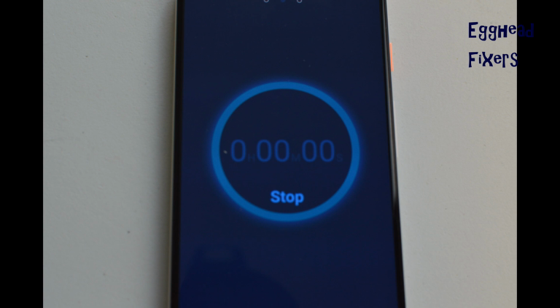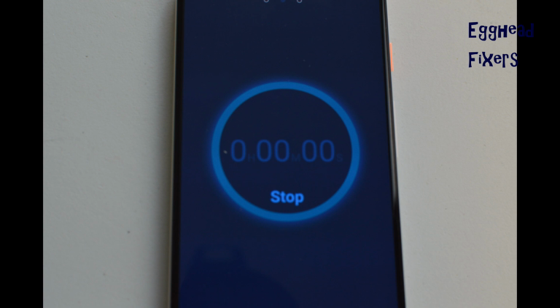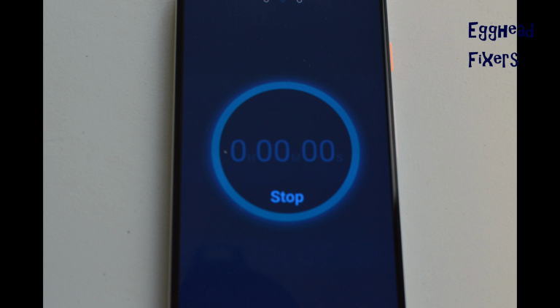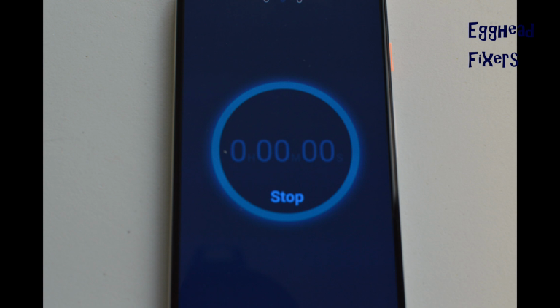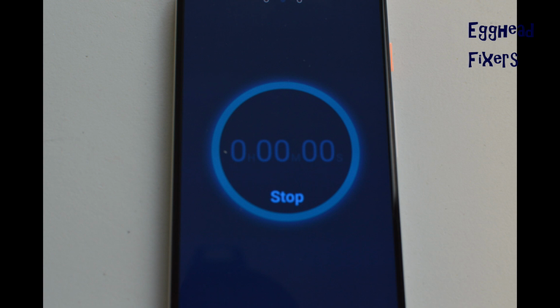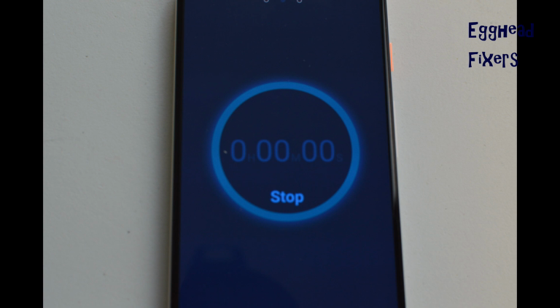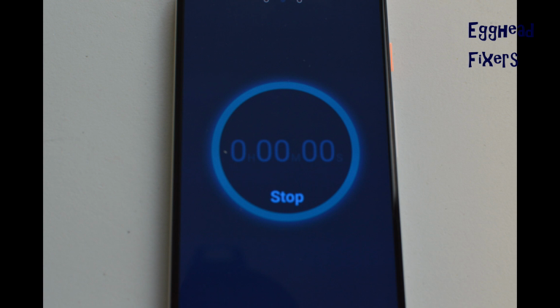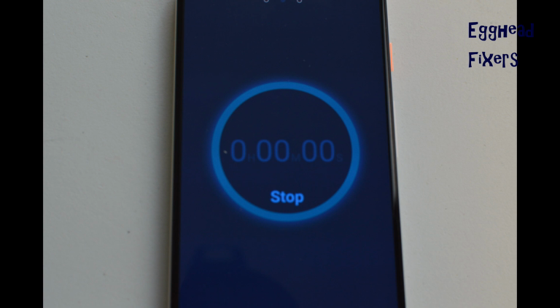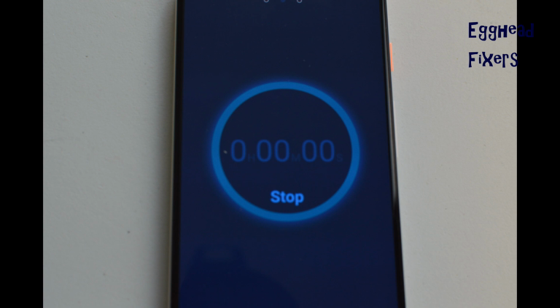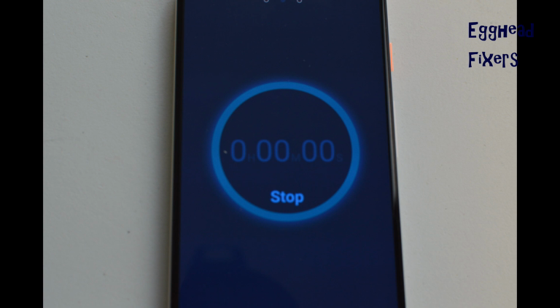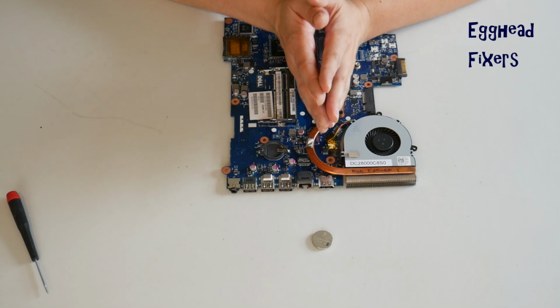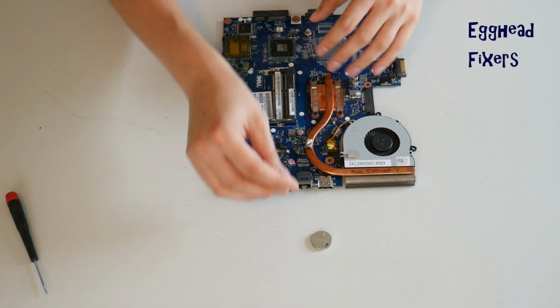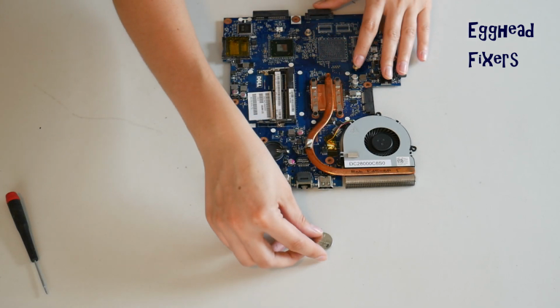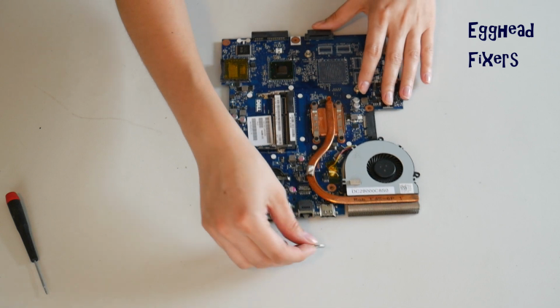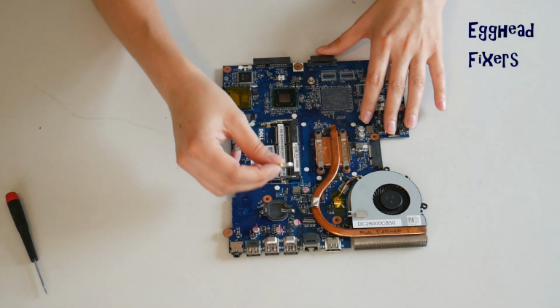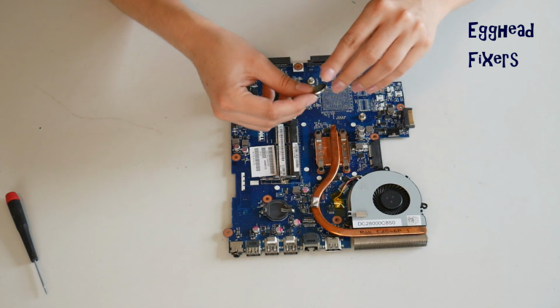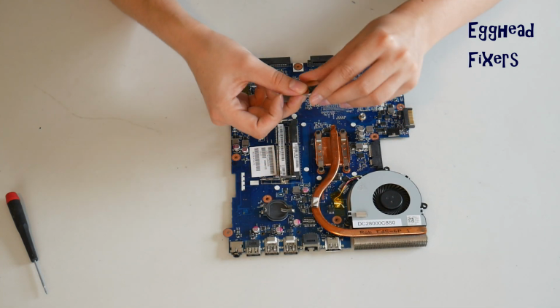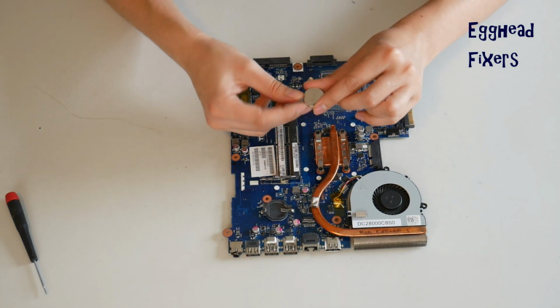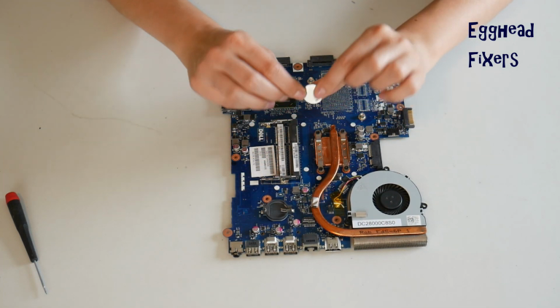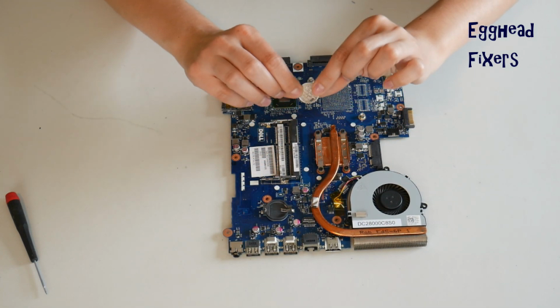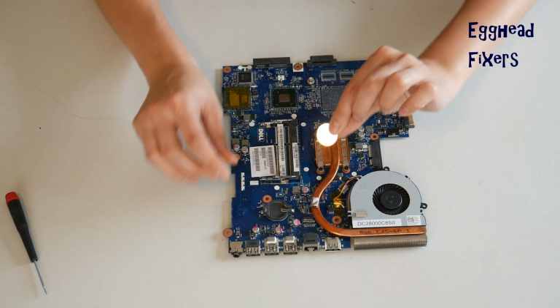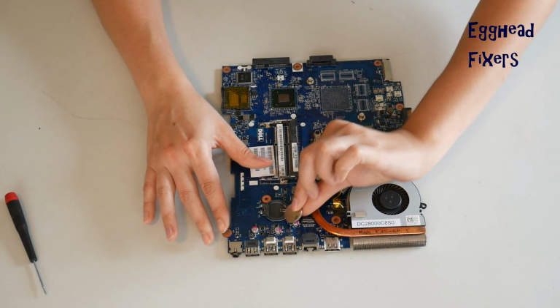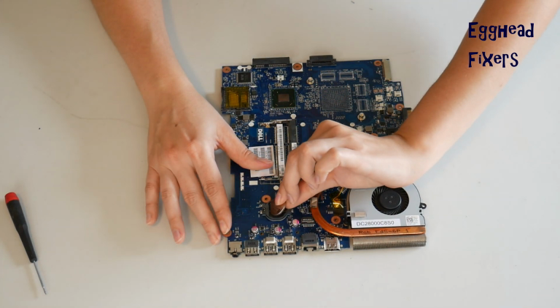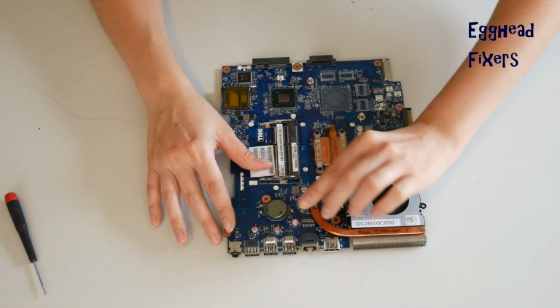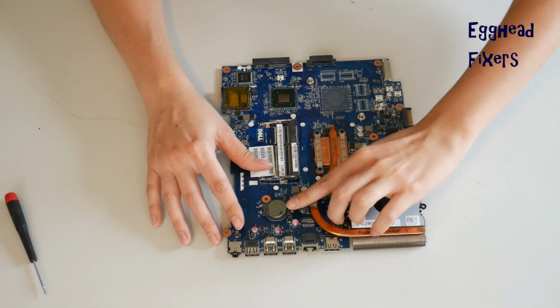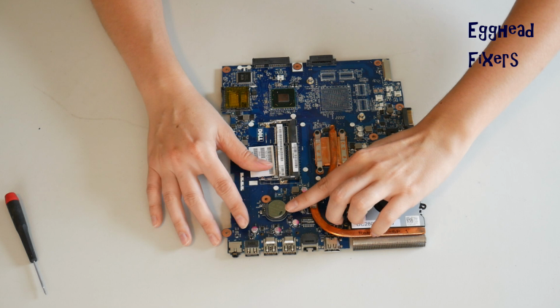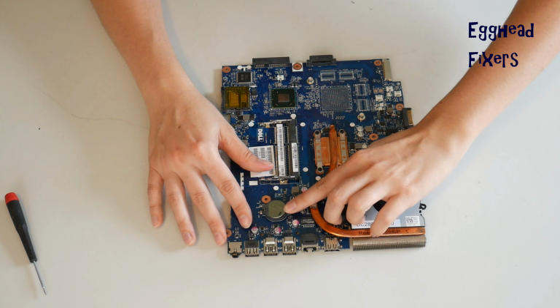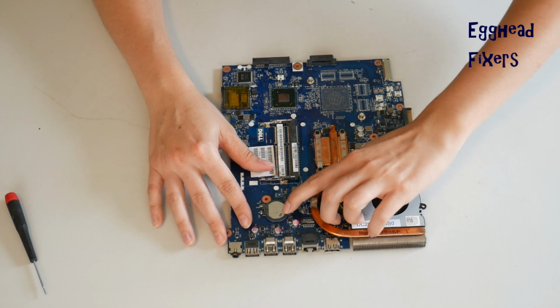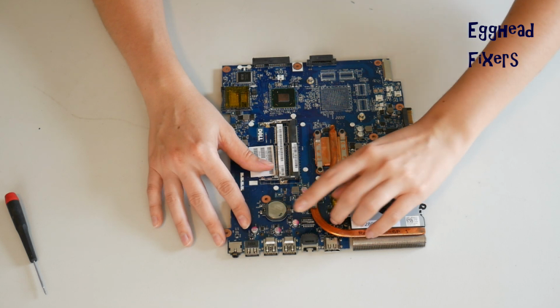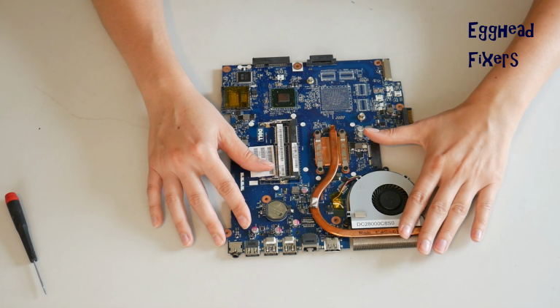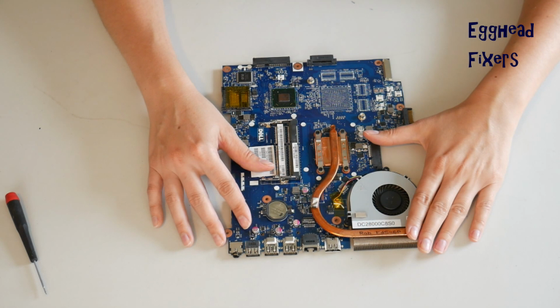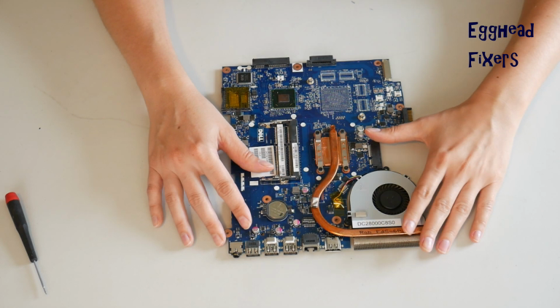This fixes many of your problems. Once your time is up, put the battery back in — it's that simple. These BIOS resets fix many, many problems, including the ones we mentioned in the beginning of the video, so it's an excellent repair to know how to do.